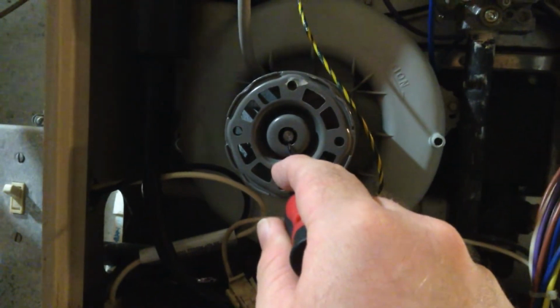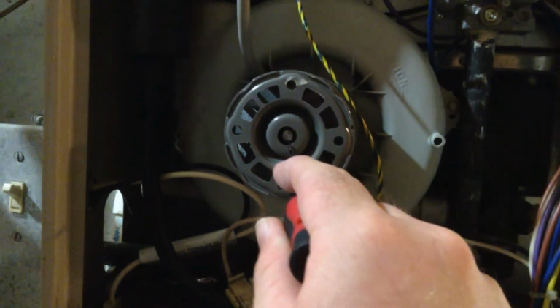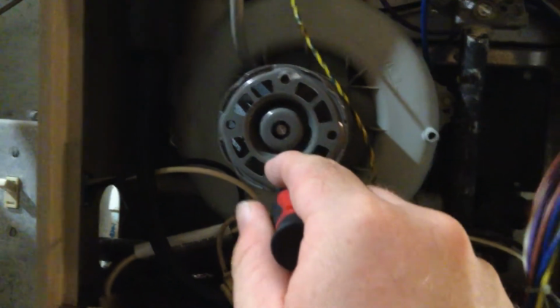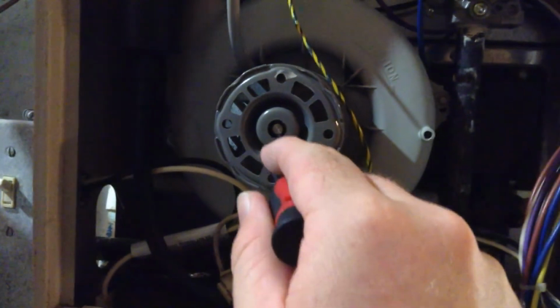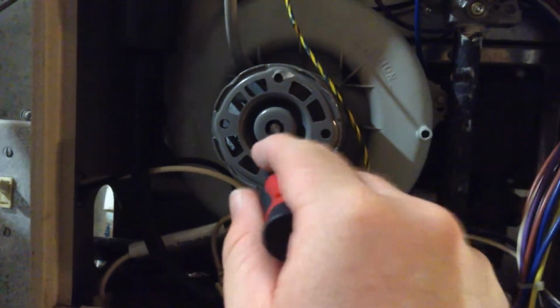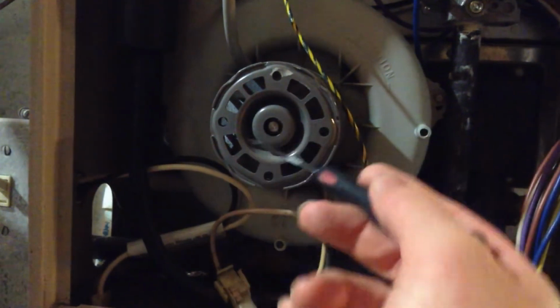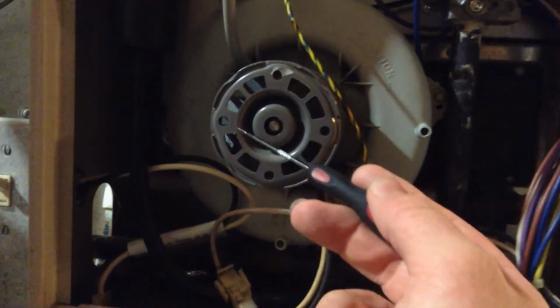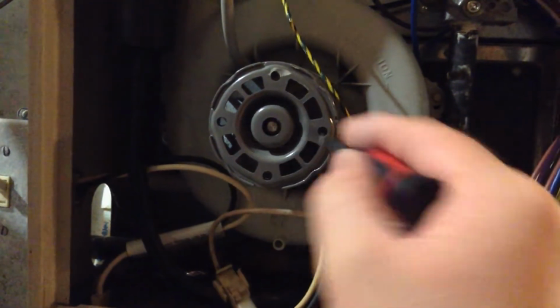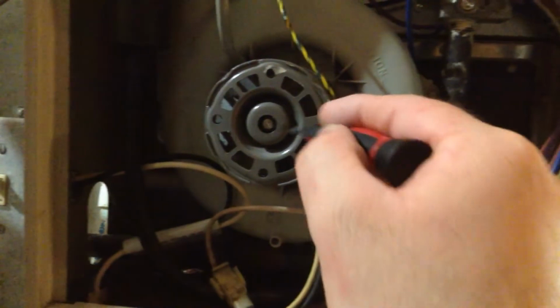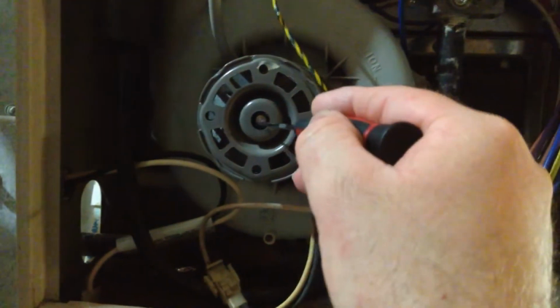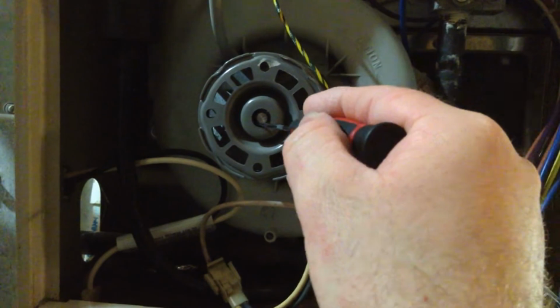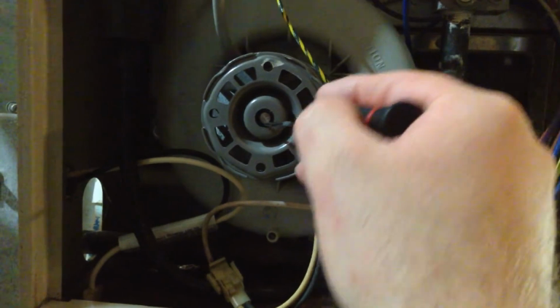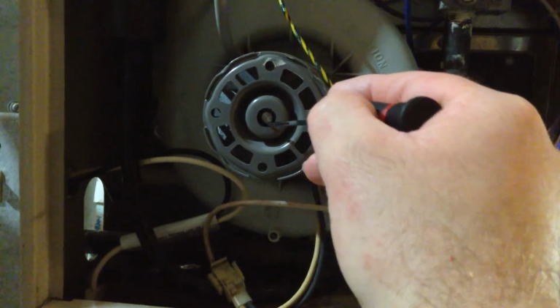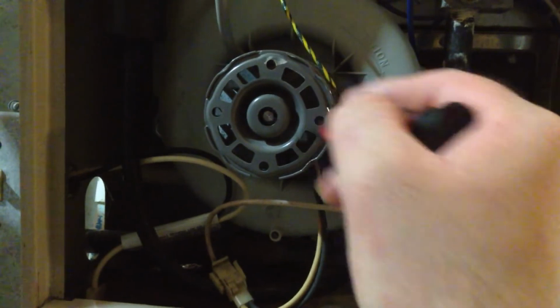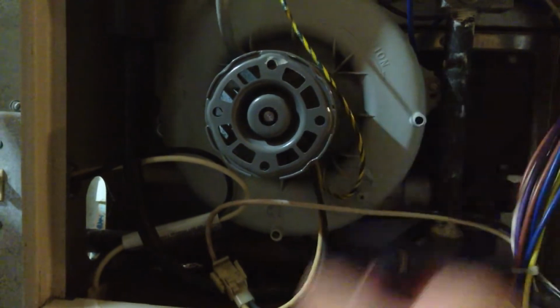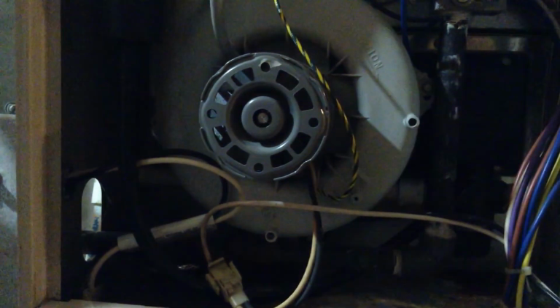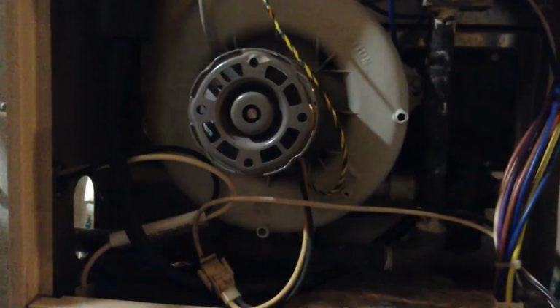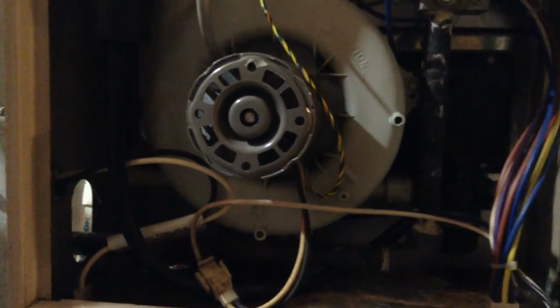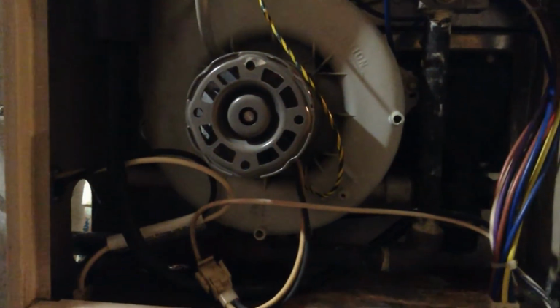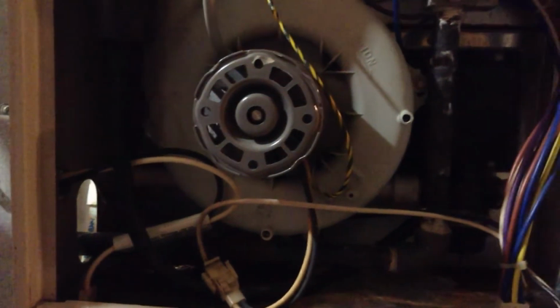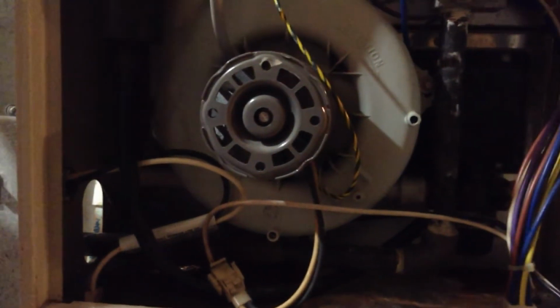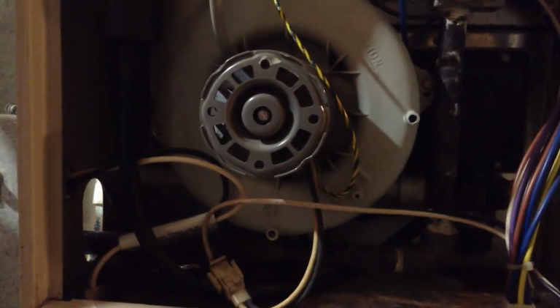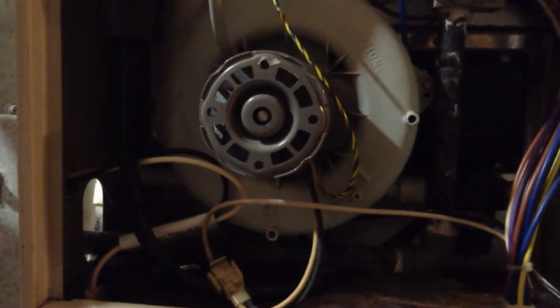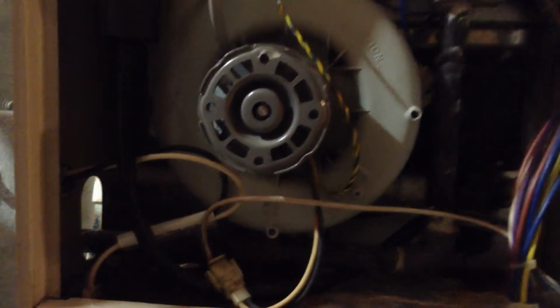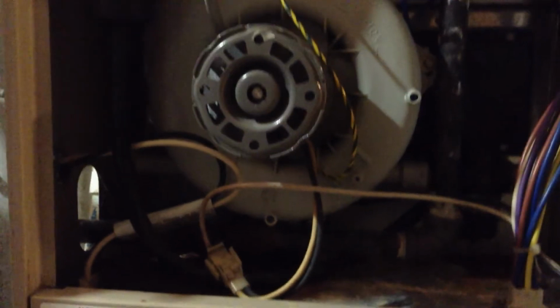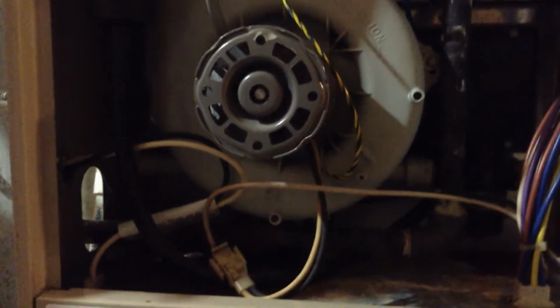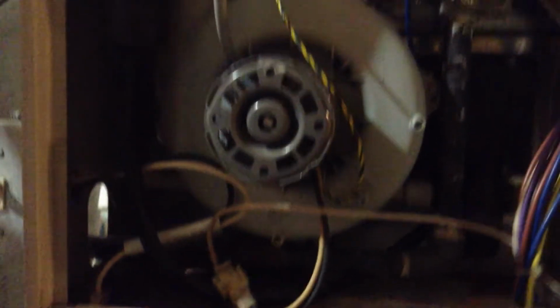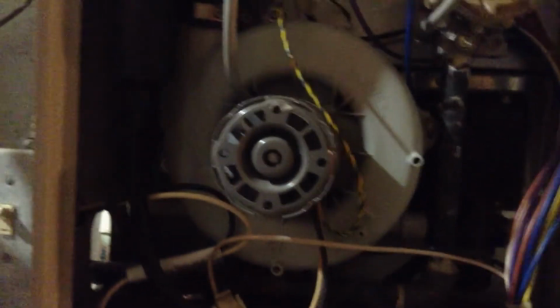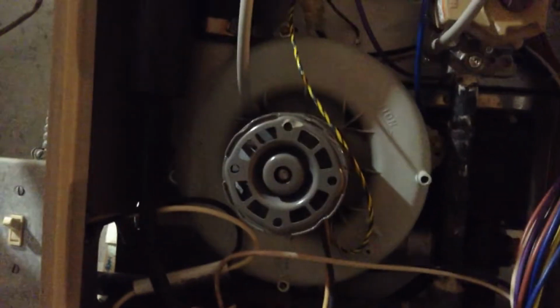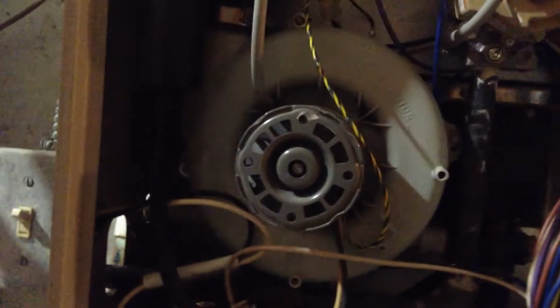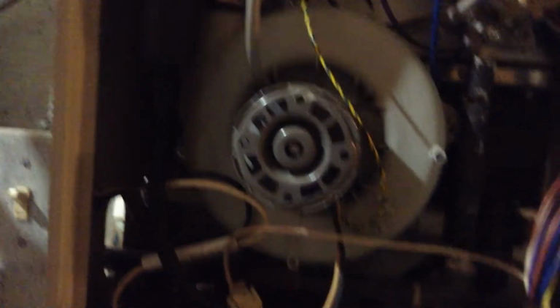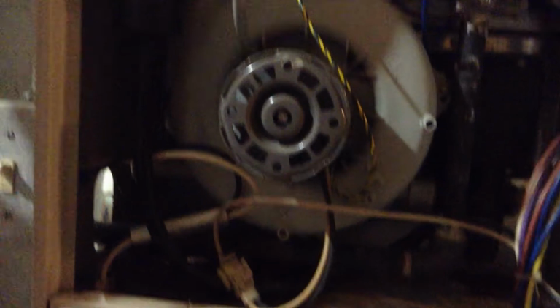All you need to do is get a pick, lift the seal, then you need a grease gun with a grease injection needle.